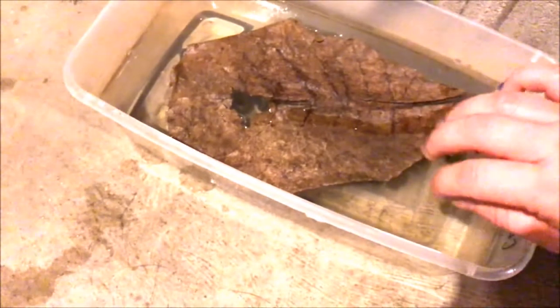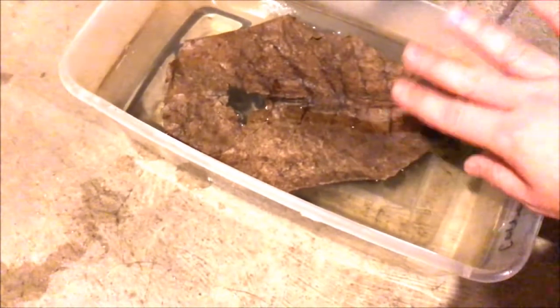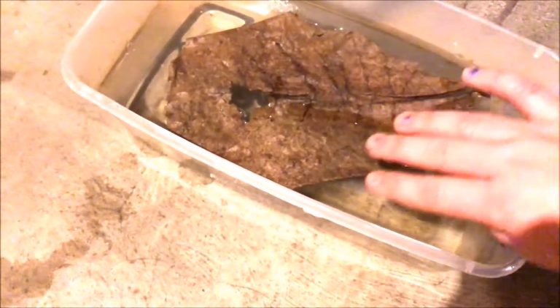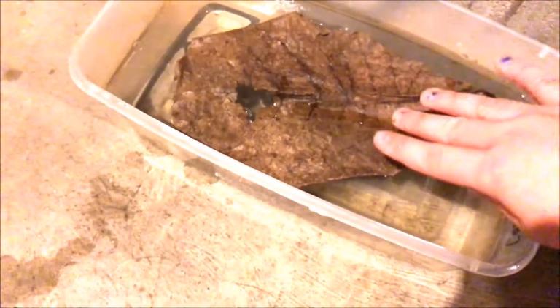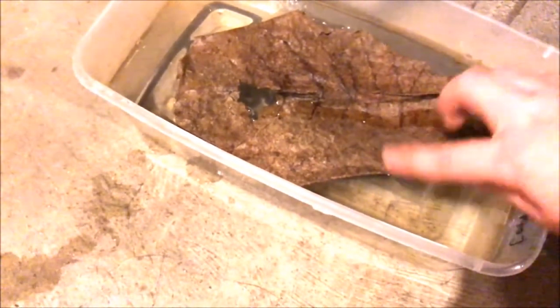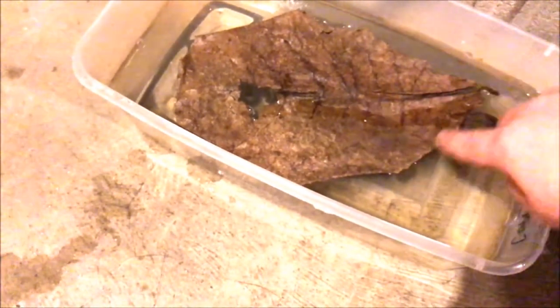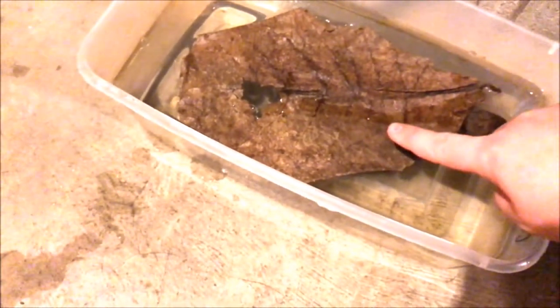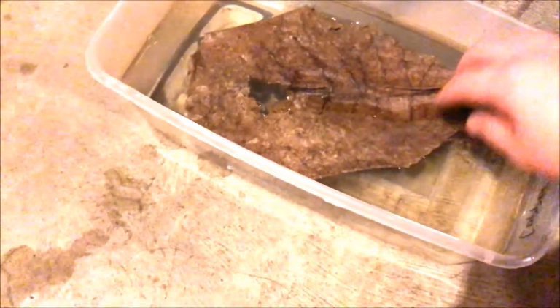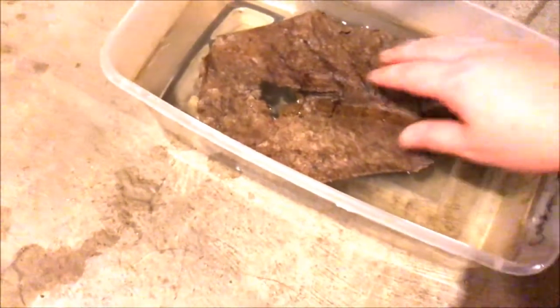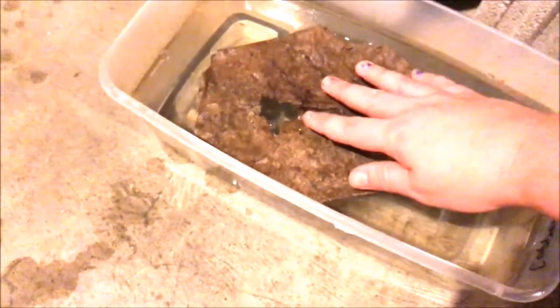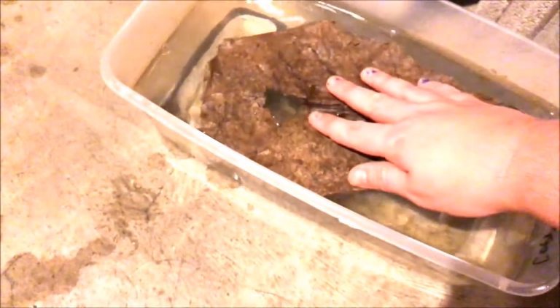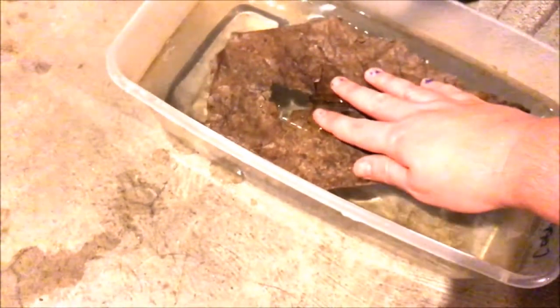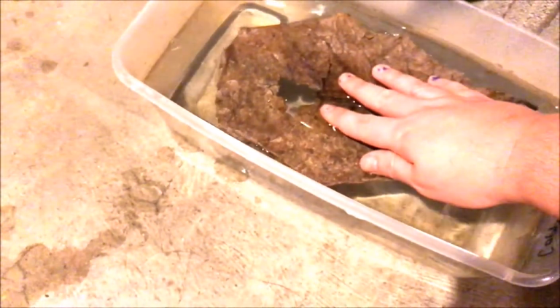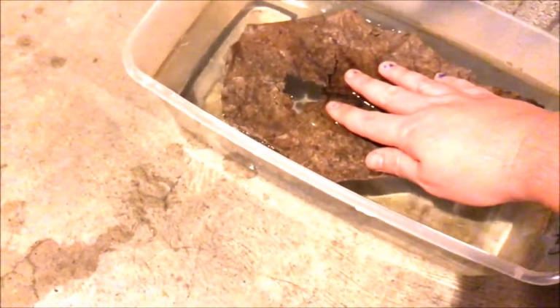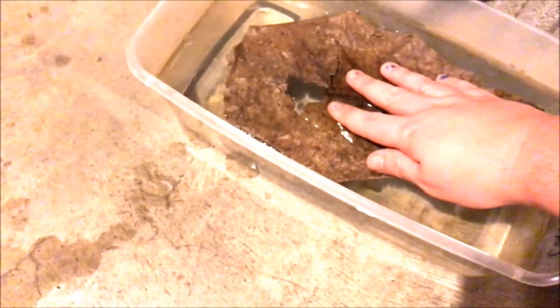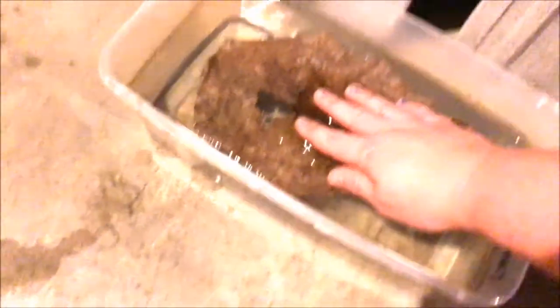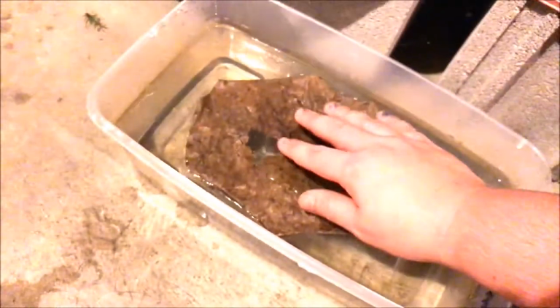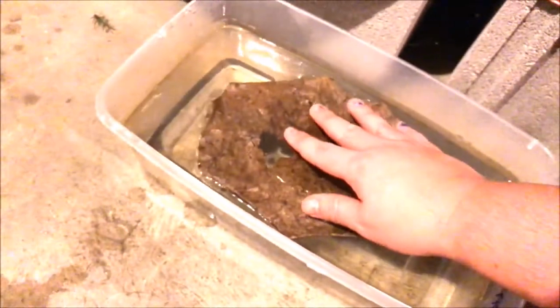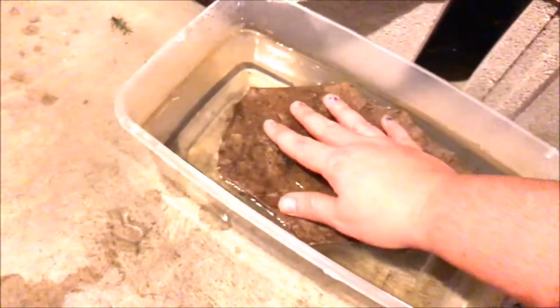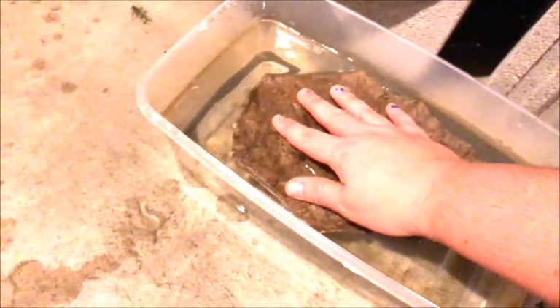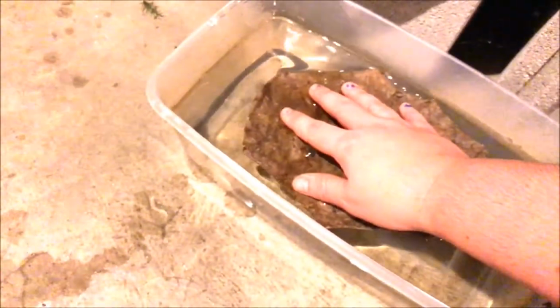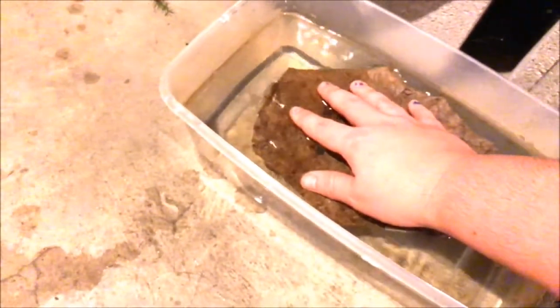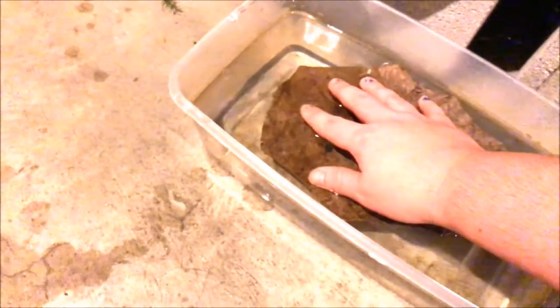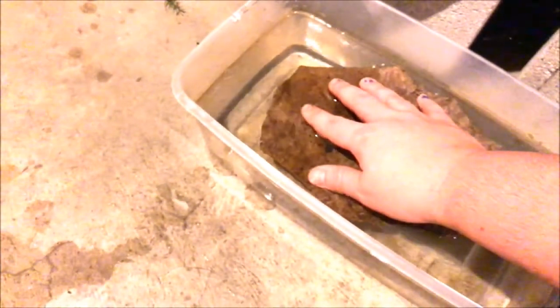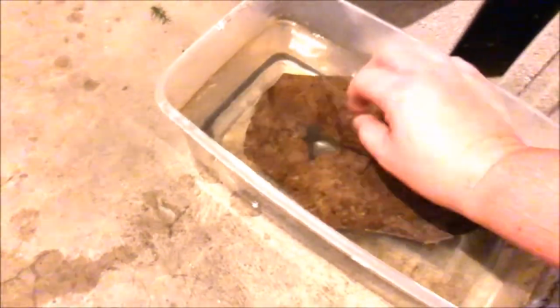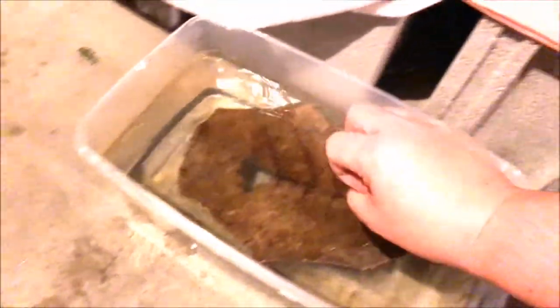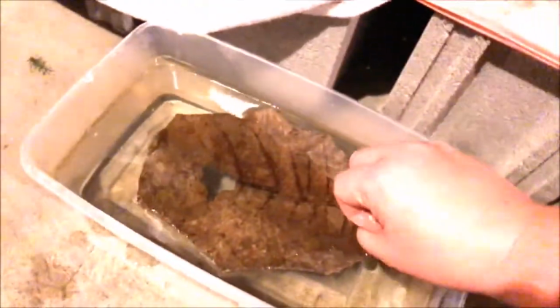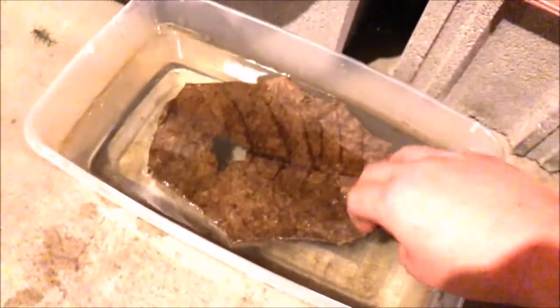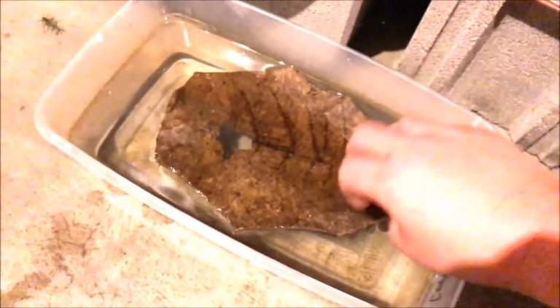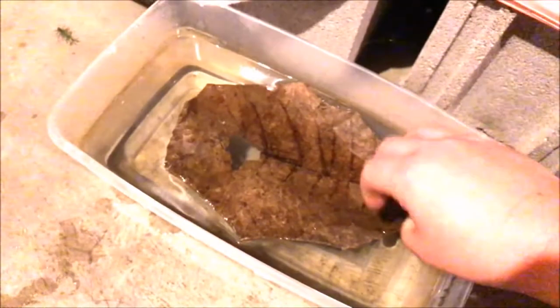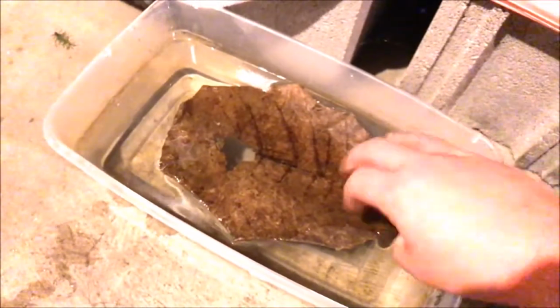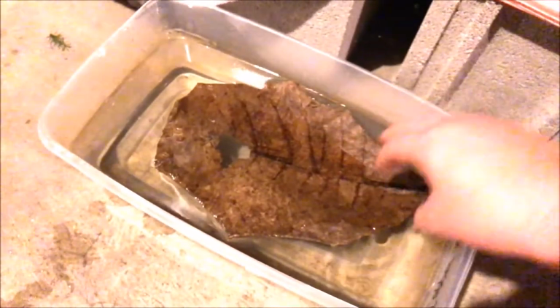A lot of times when I turn the light on, I'll find them hiding underneath the leaf. Right now the leaf floats, but in a few days it'll sink so that she can hide underneath it and use it as a temporary hide before it starts to break down.